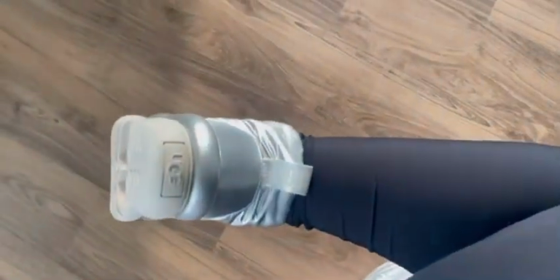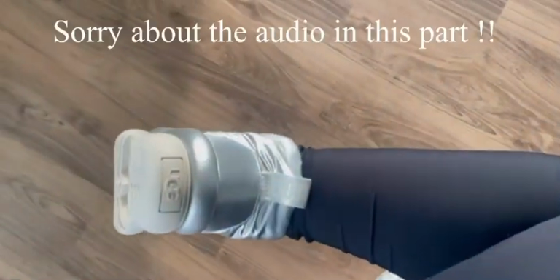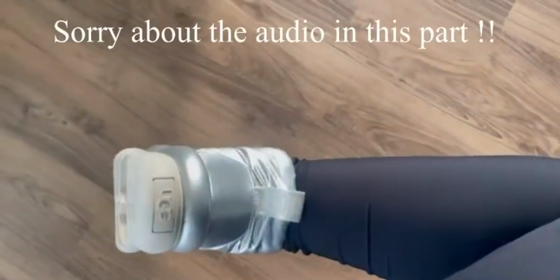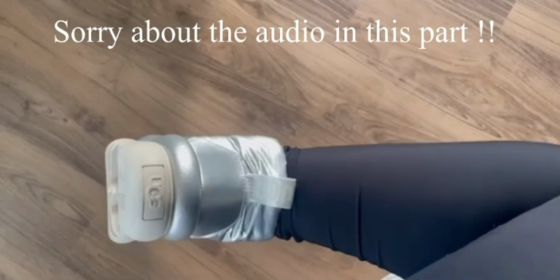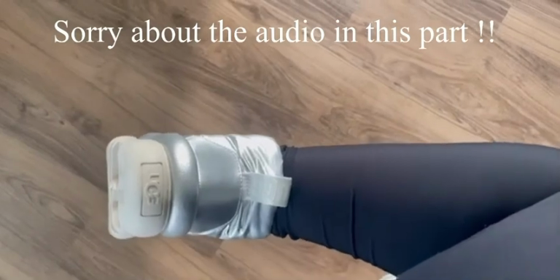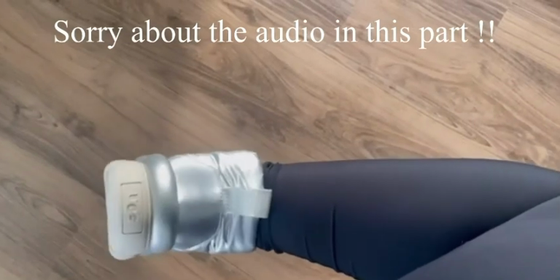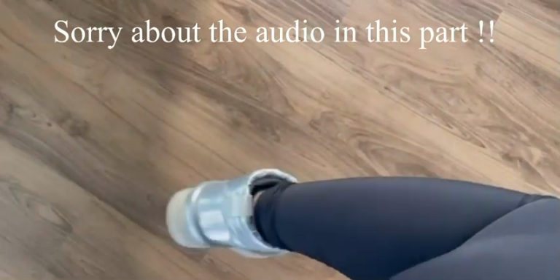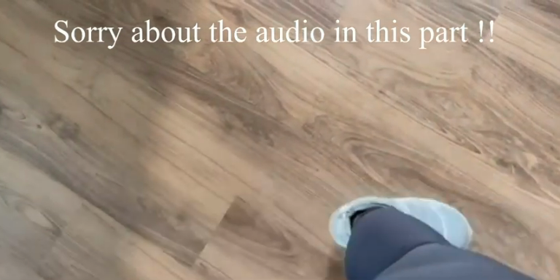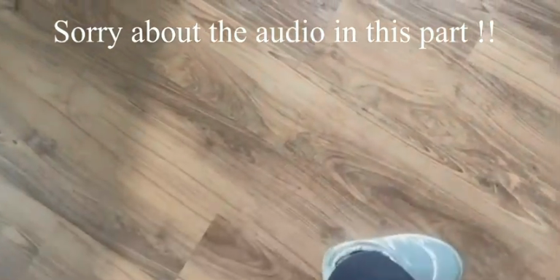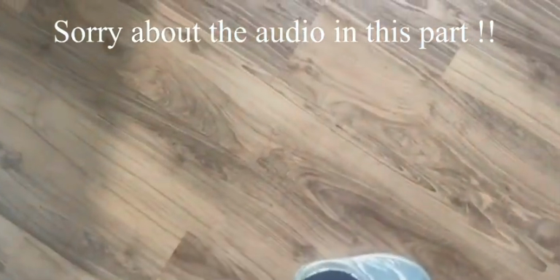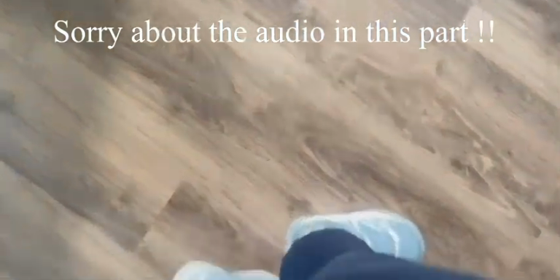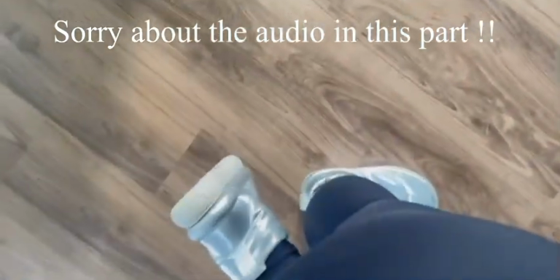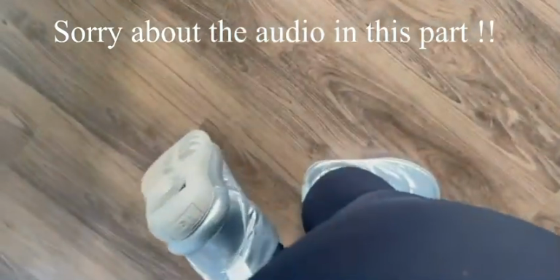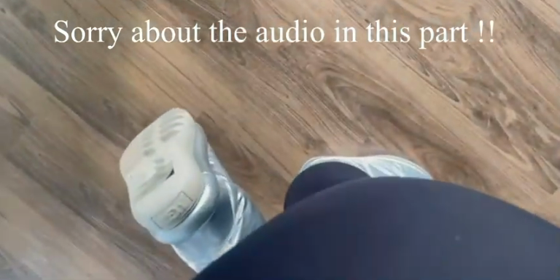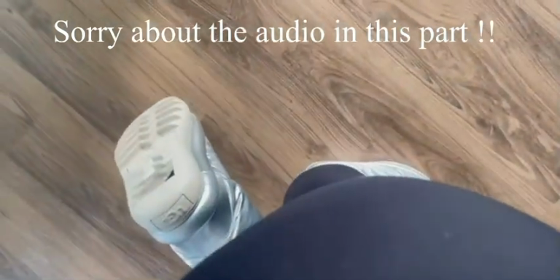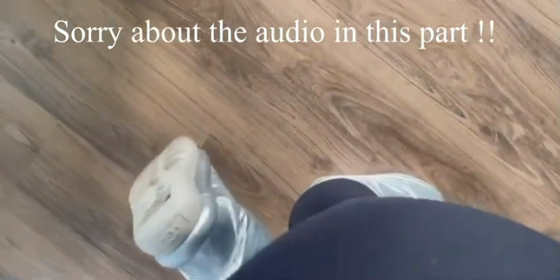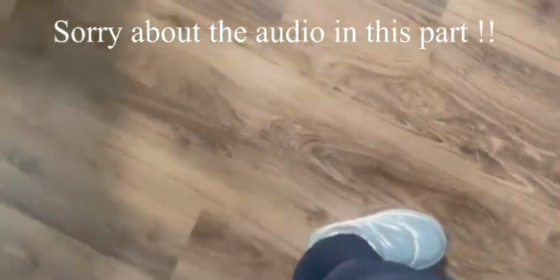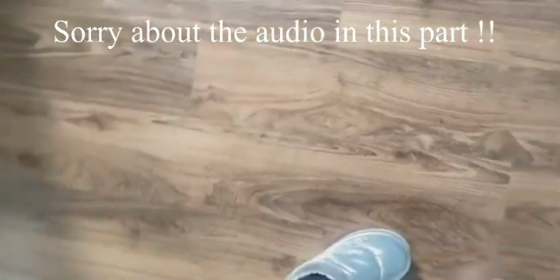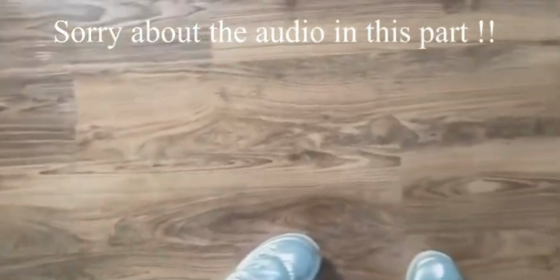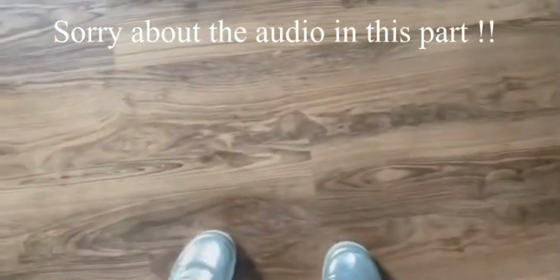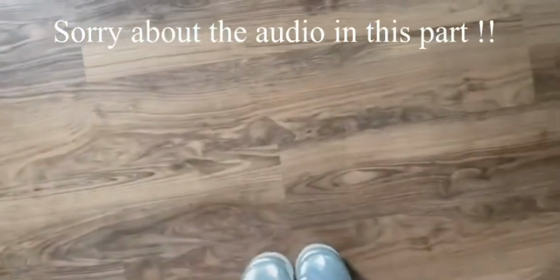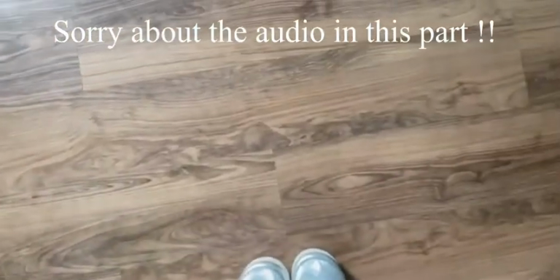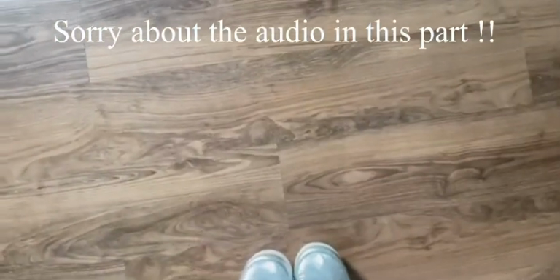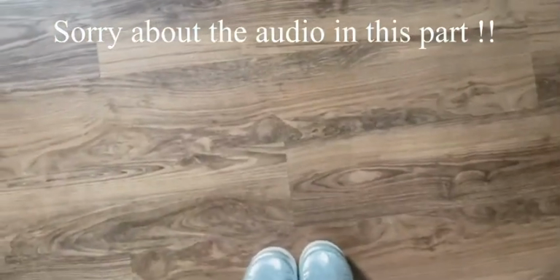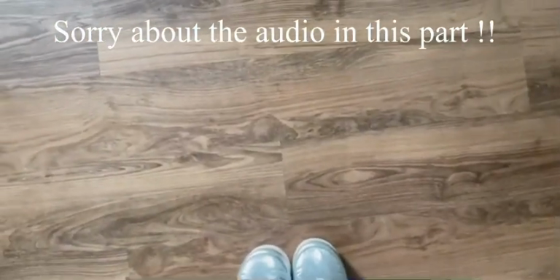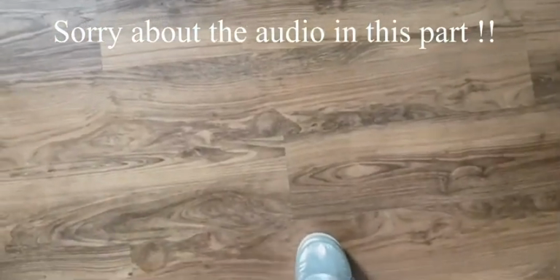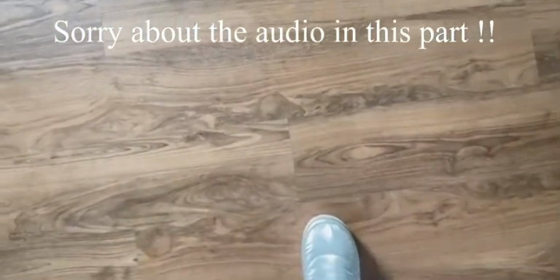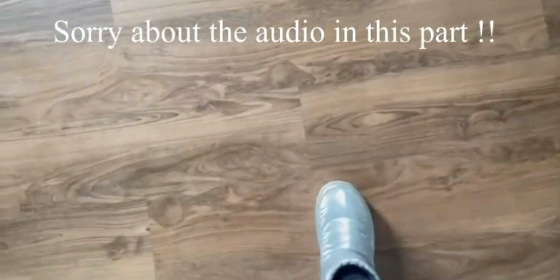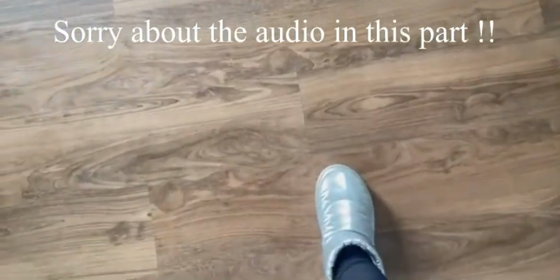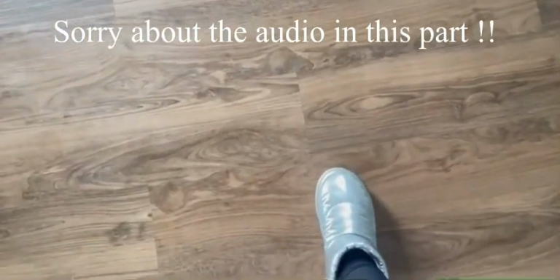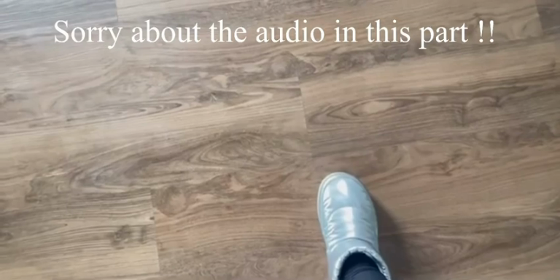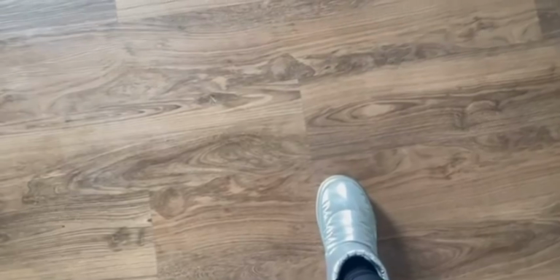This is the end of the video — I hope you guys enjoyed this unboxing! If you liked this video, make sure you give me a thumbs up and subscribe to my channel. I will see you in the next video.